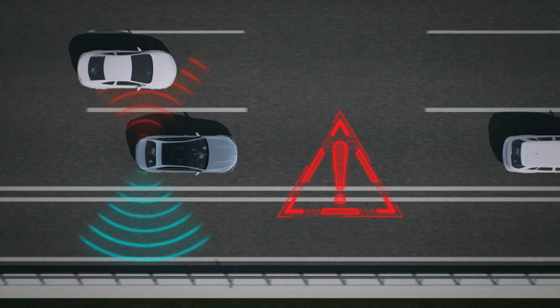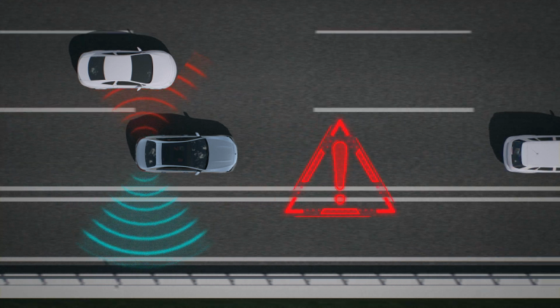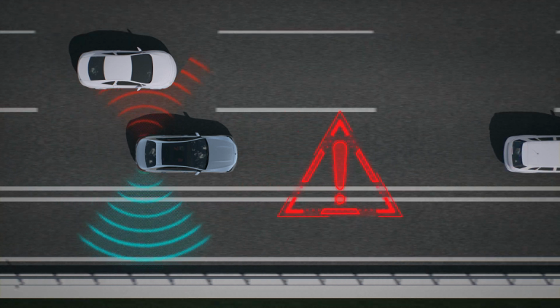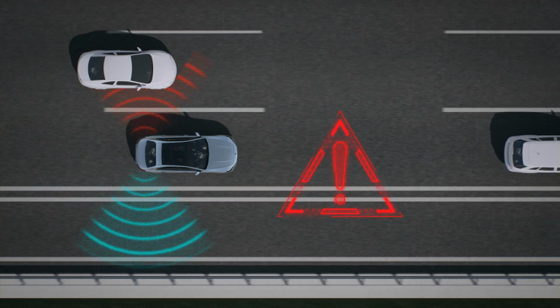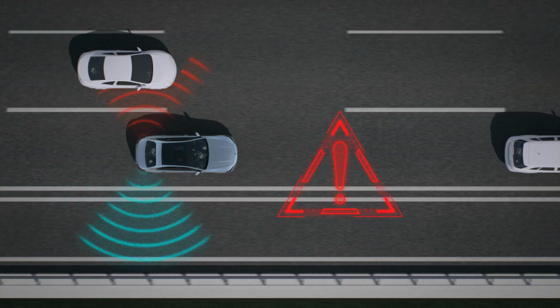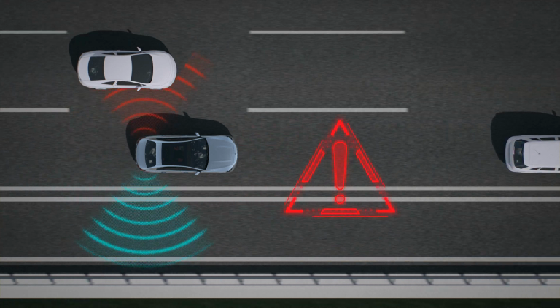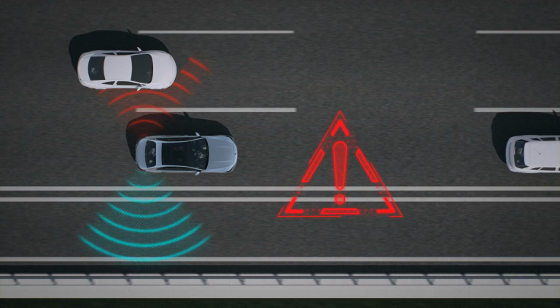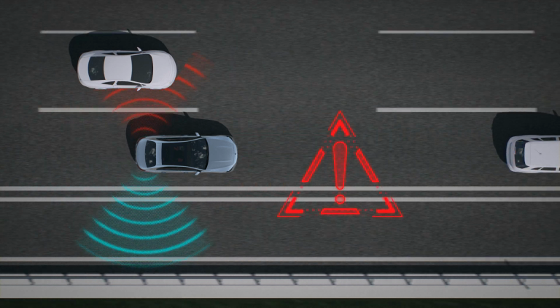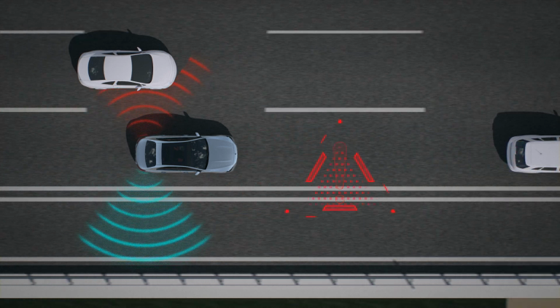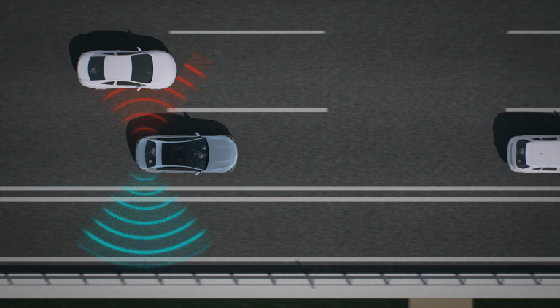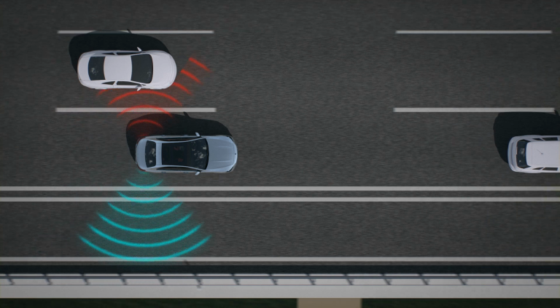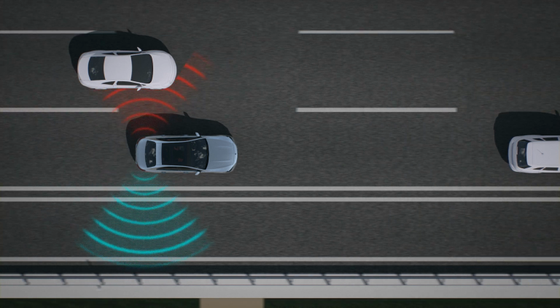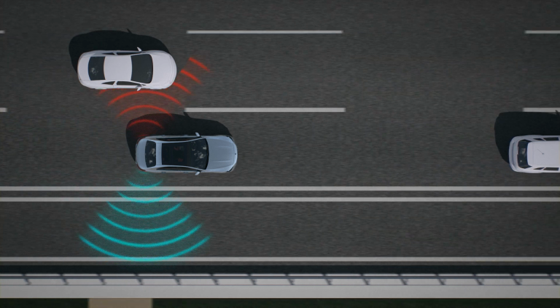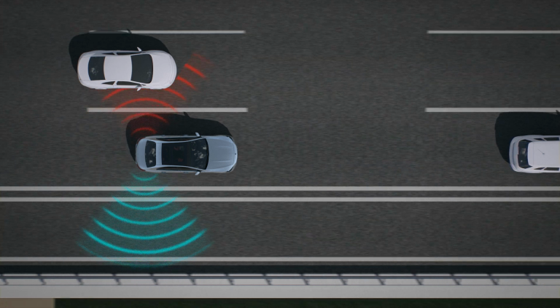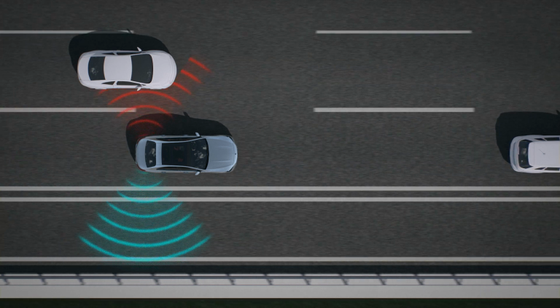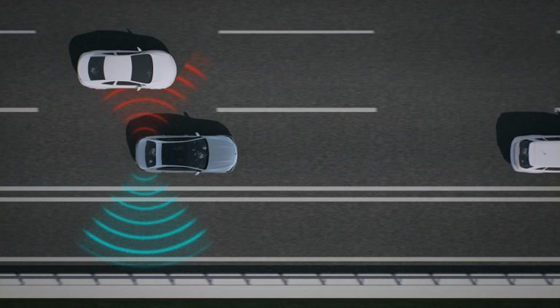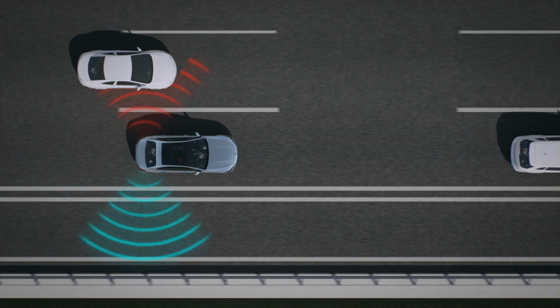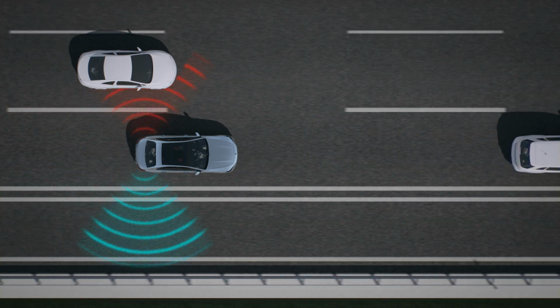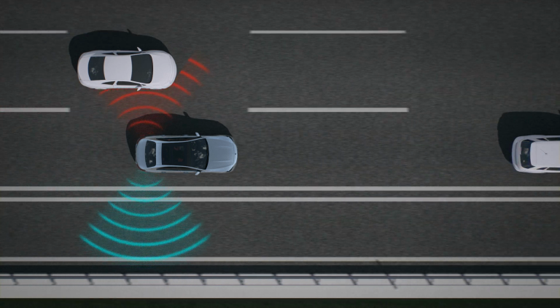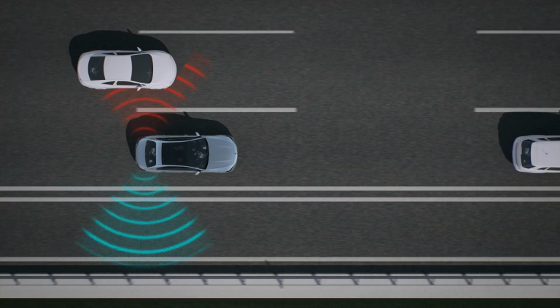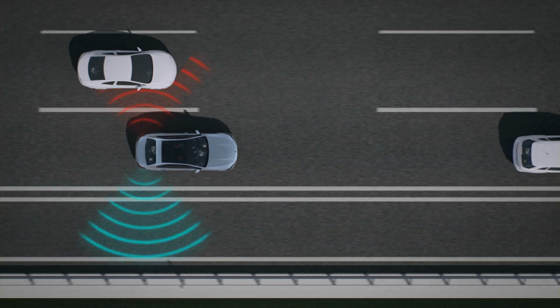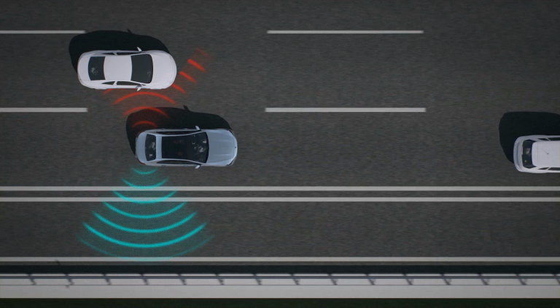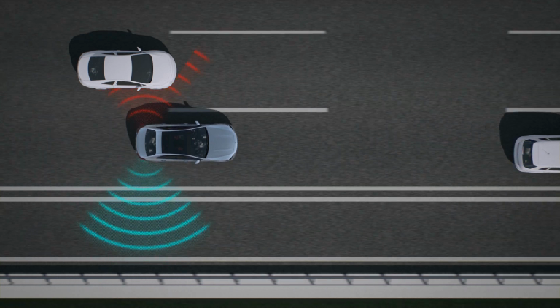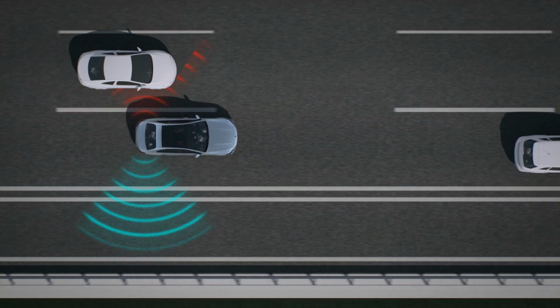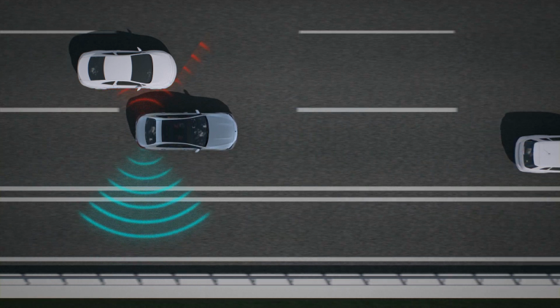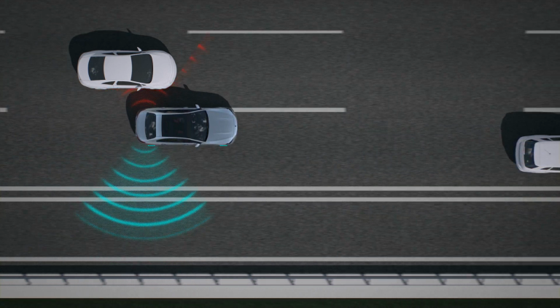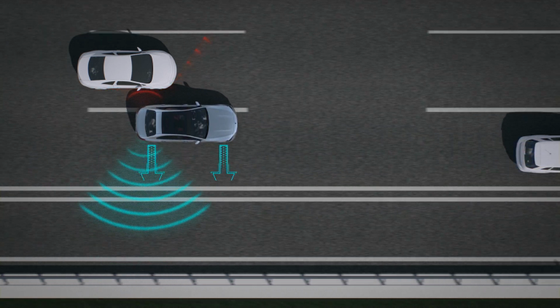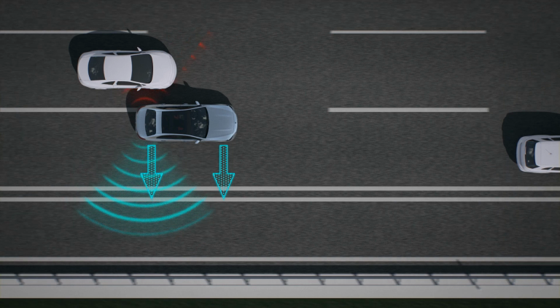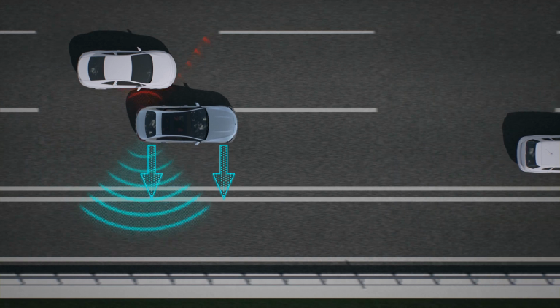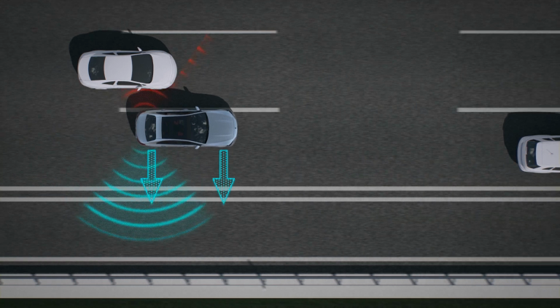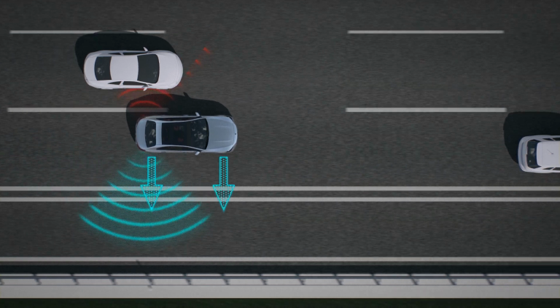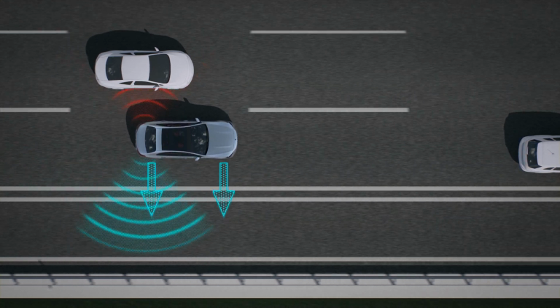If Active Blind Spot Assist detects a risk of a side impact, a course correcting brake application is carried out. This is designed to help avoid a collision.